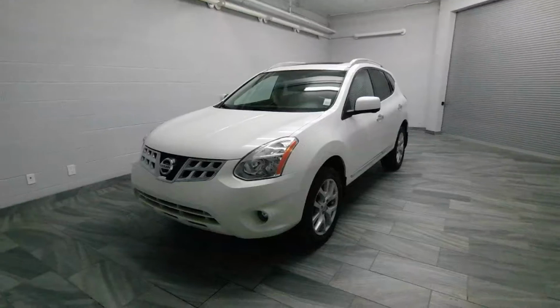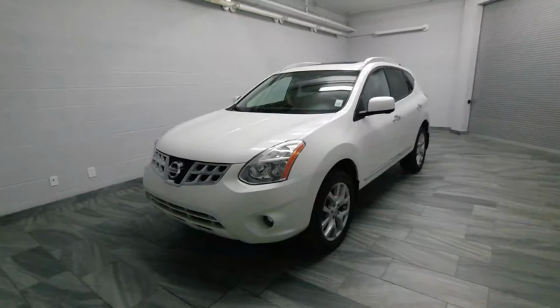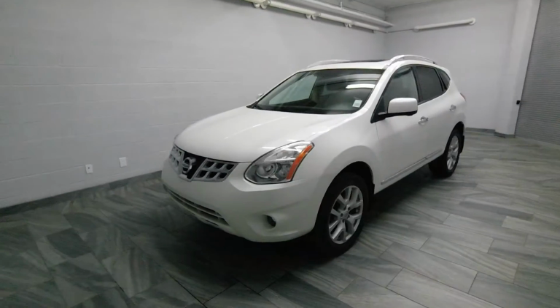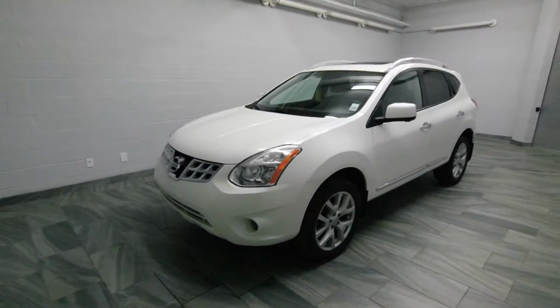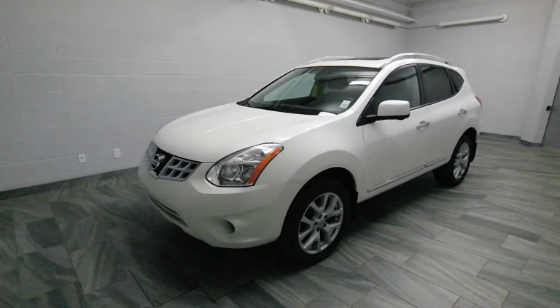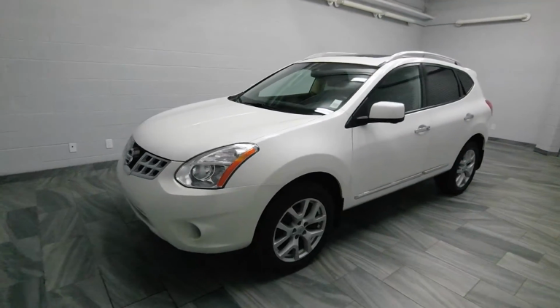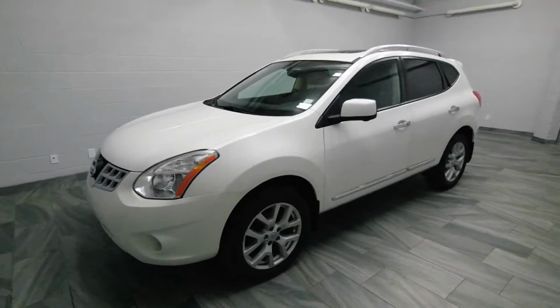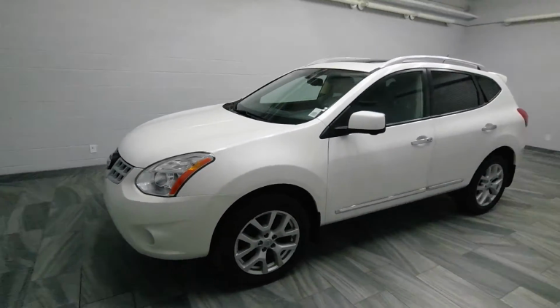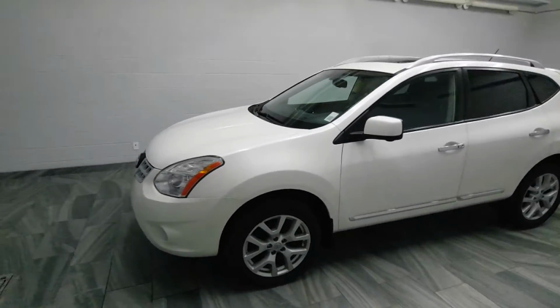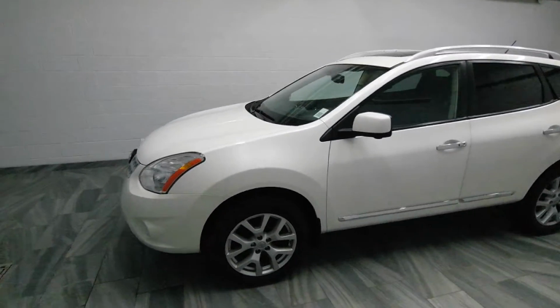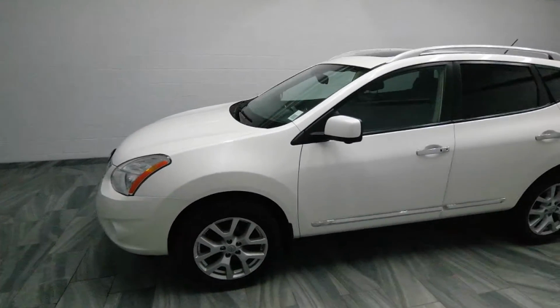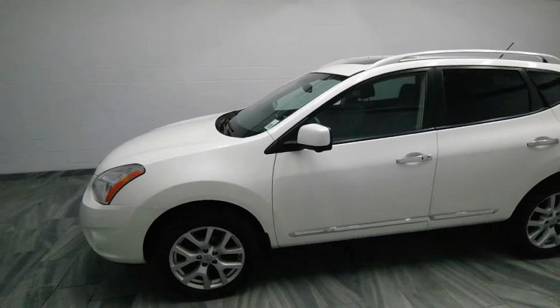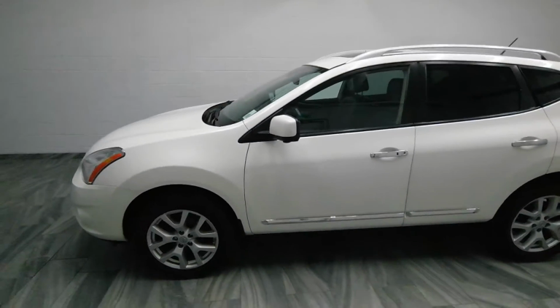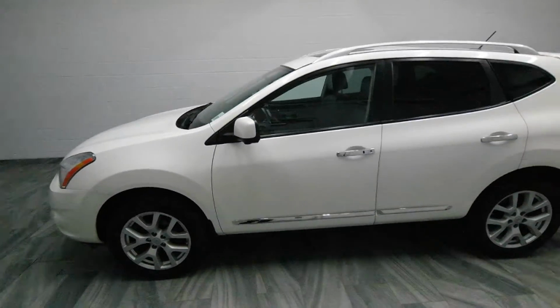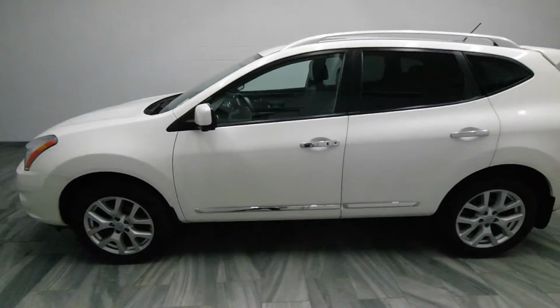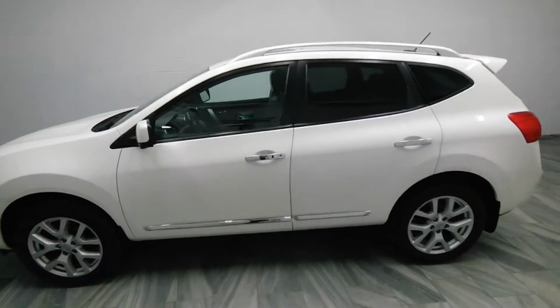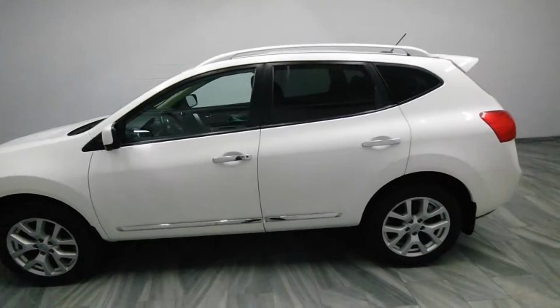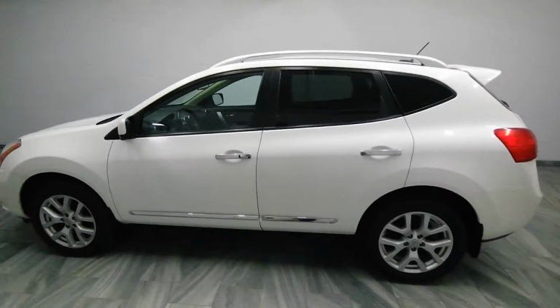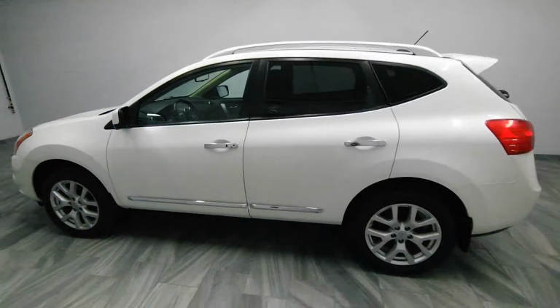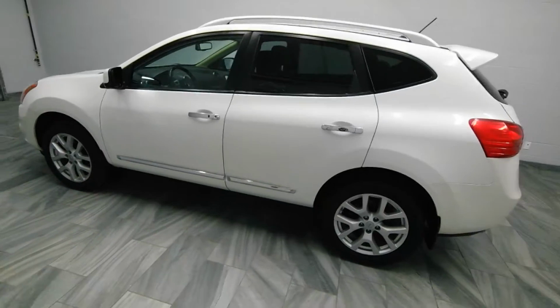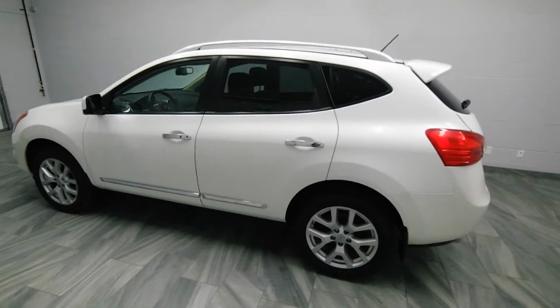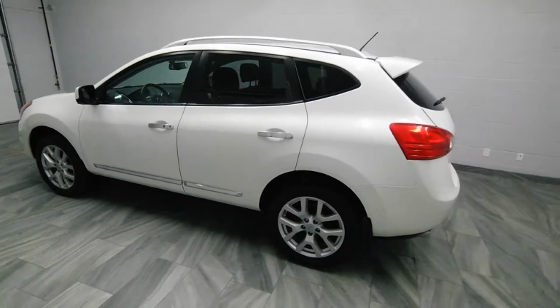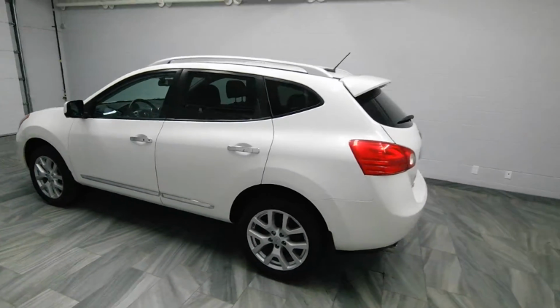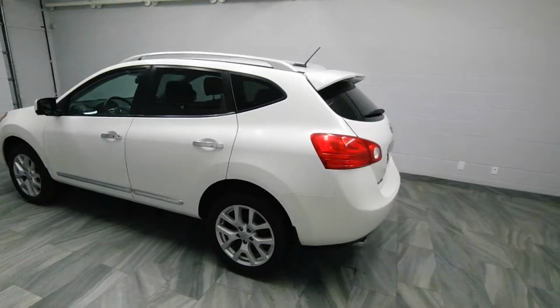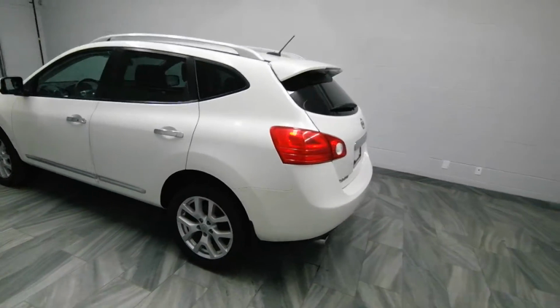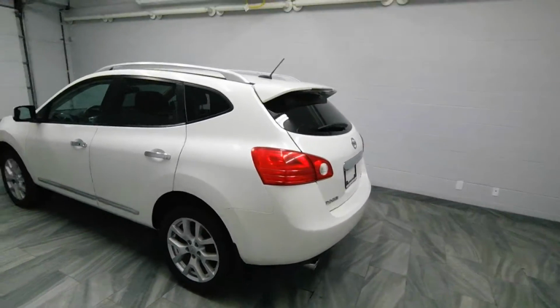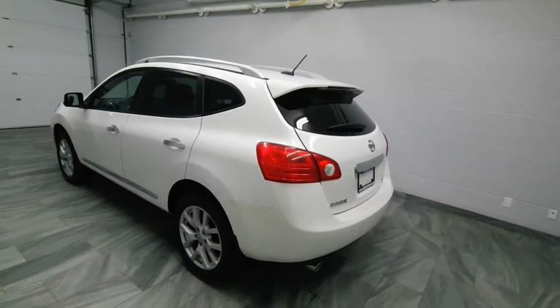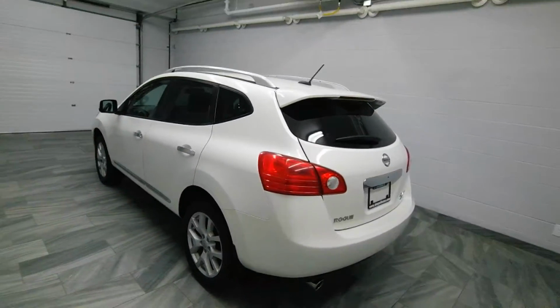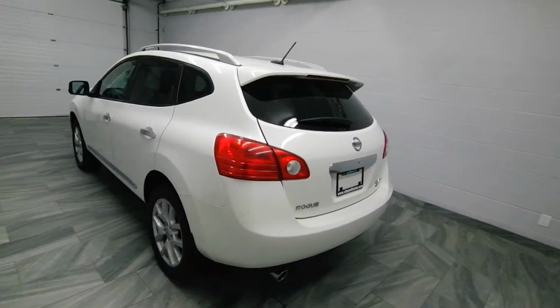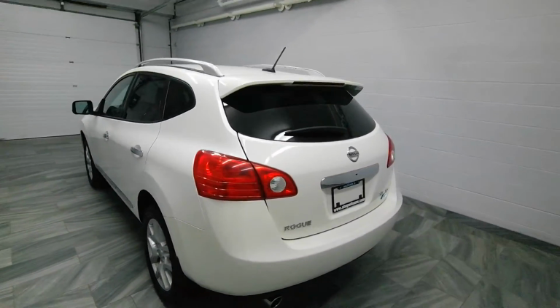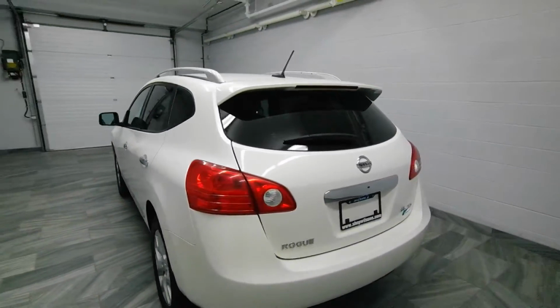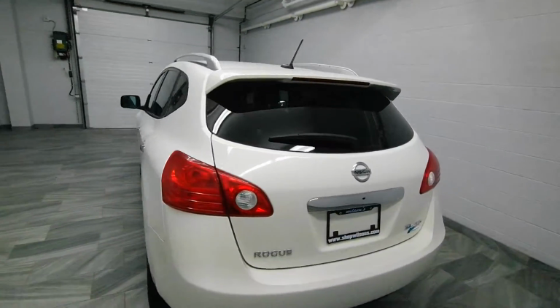Hi there from Mark Wilson's Better Used Cars in Guelph, Ontario. You can visit us at shopwilsons.com. This is our 2012 Nissan Rogue.